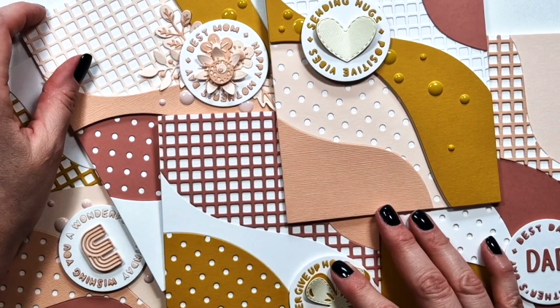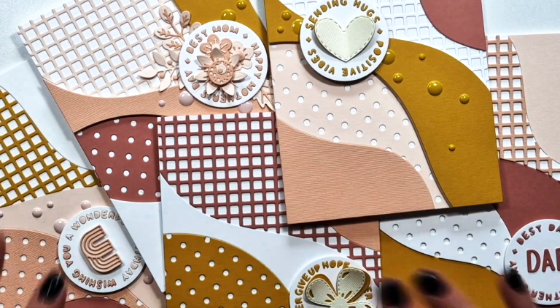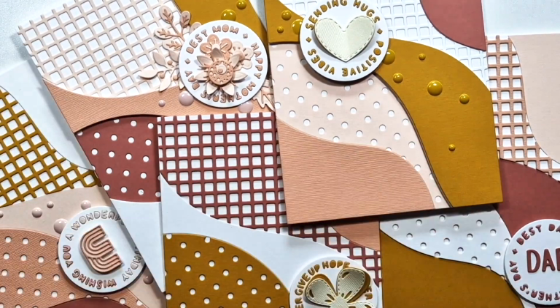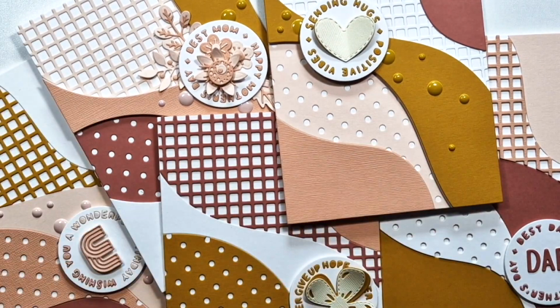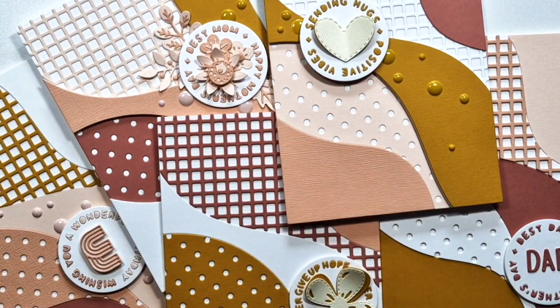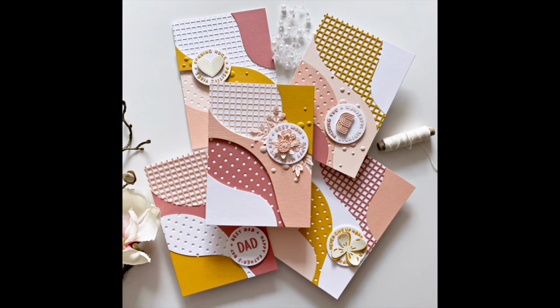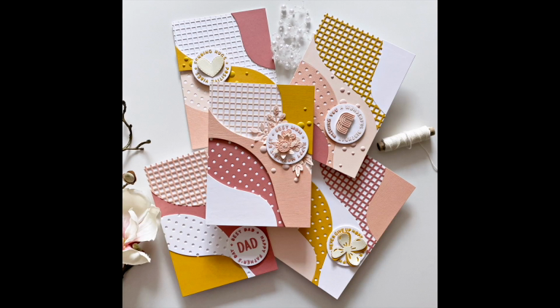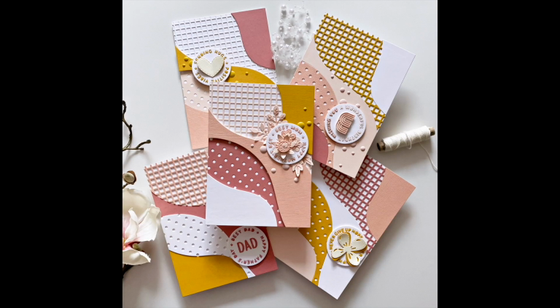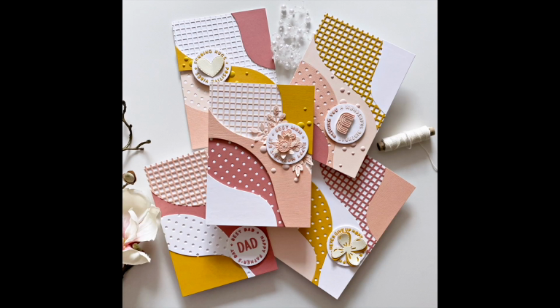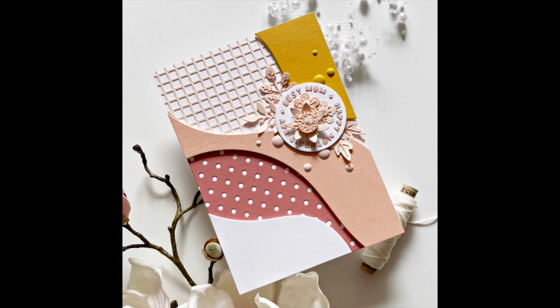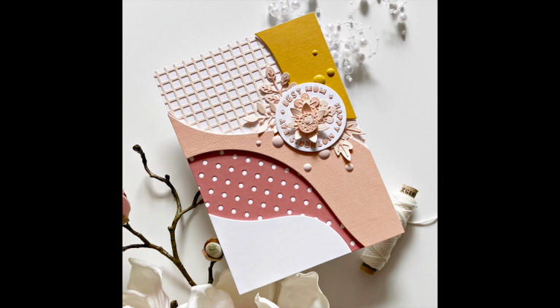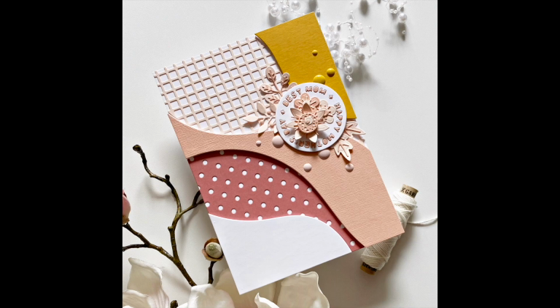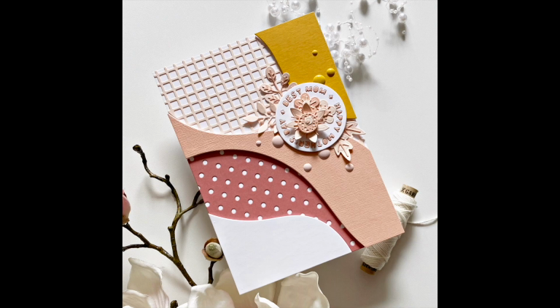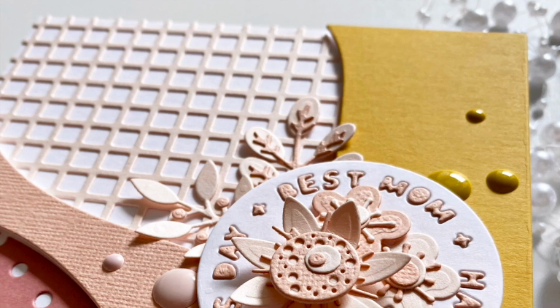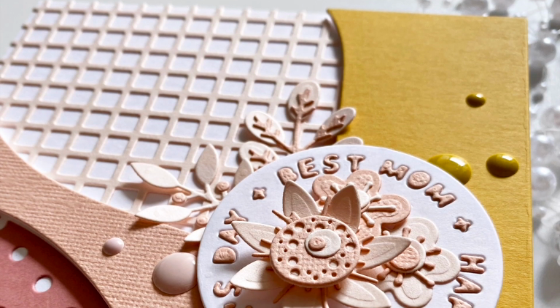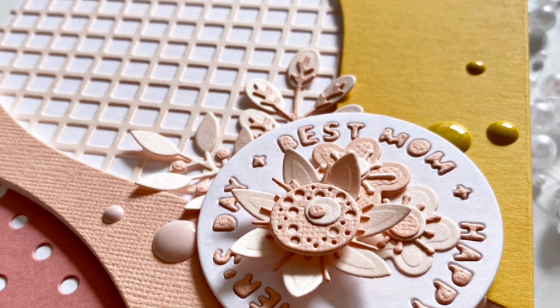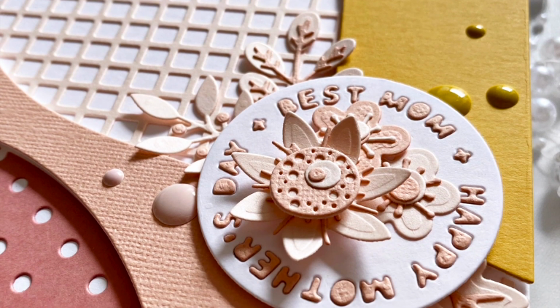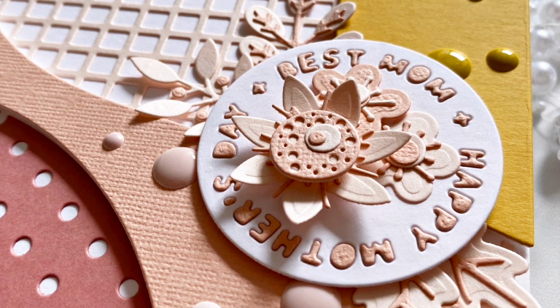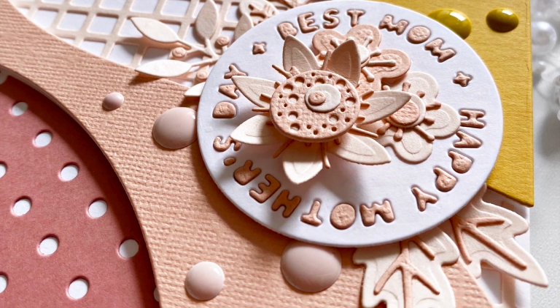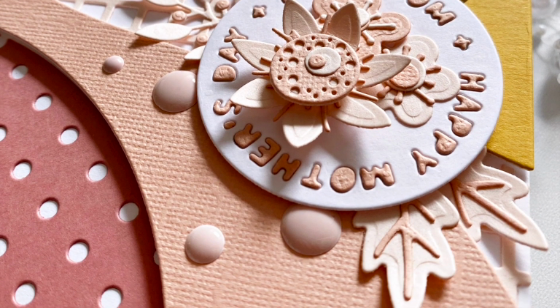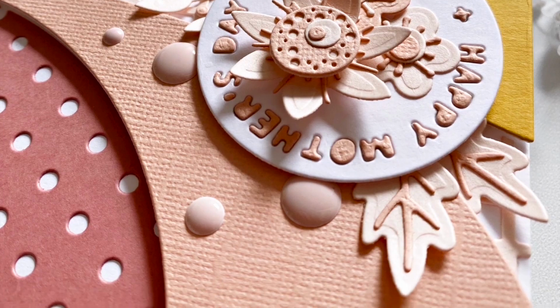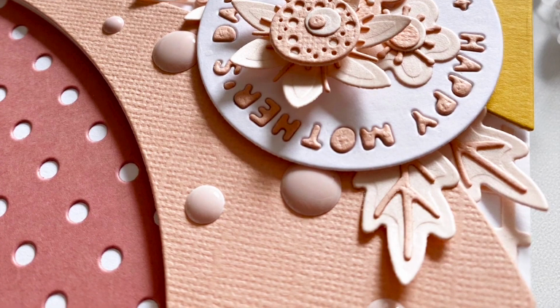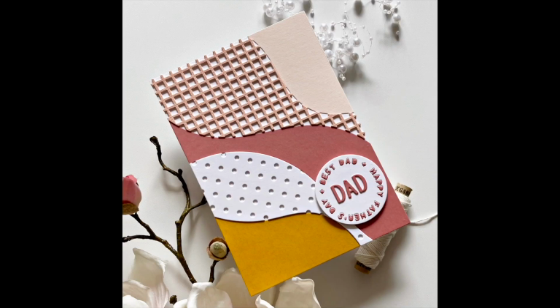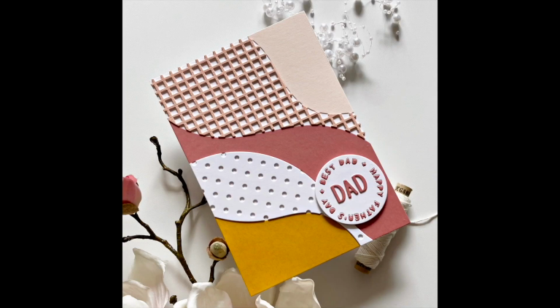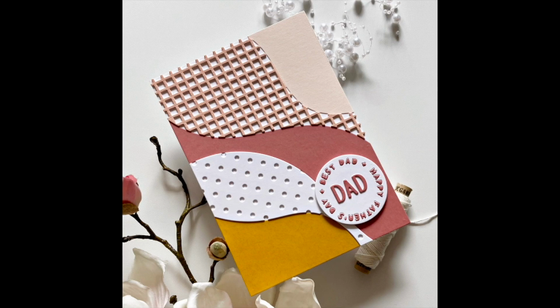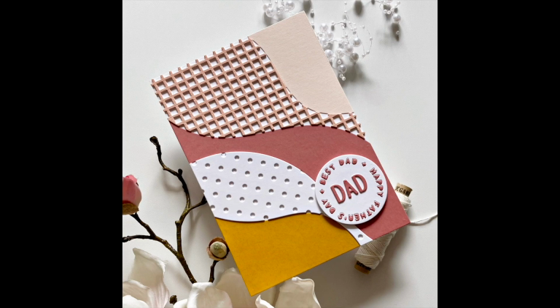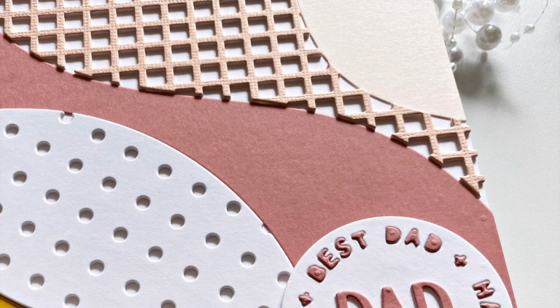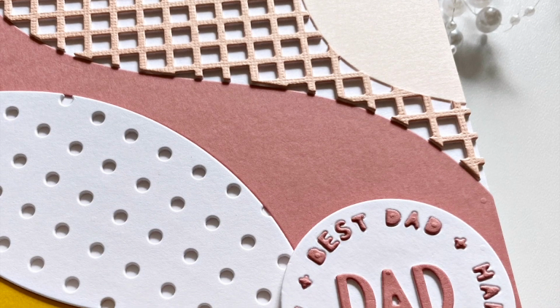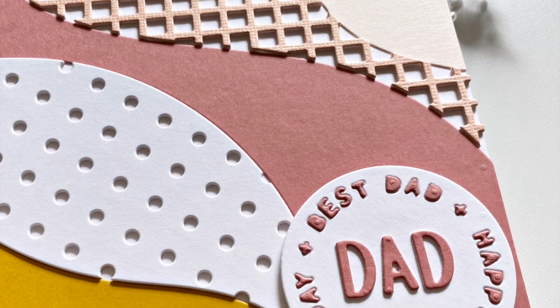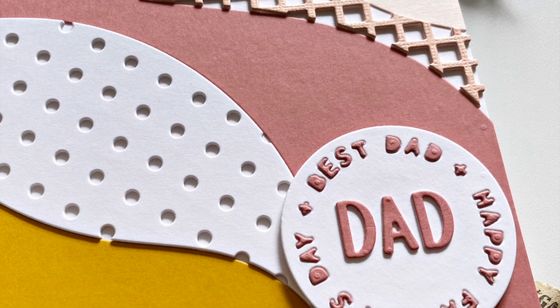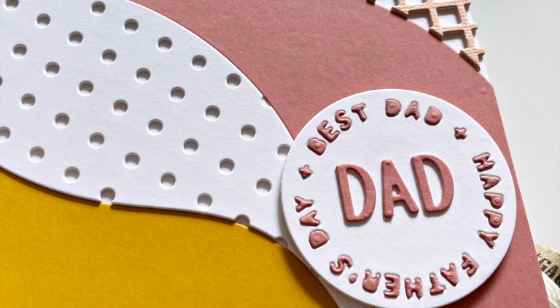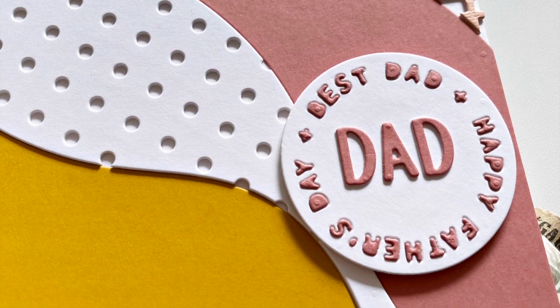I hope you like this one and I hope I could give you some ideas — different ways to add a little bit of embellishment. Thank you very much for watching and I hope to see you next time, bye bye!